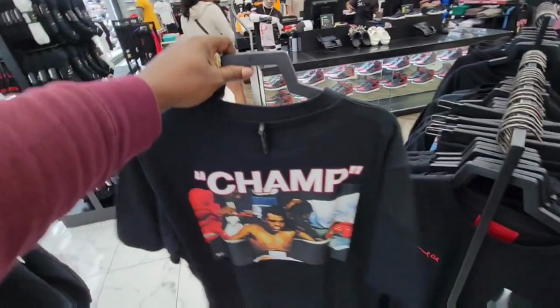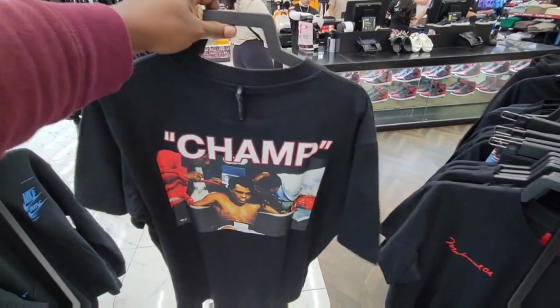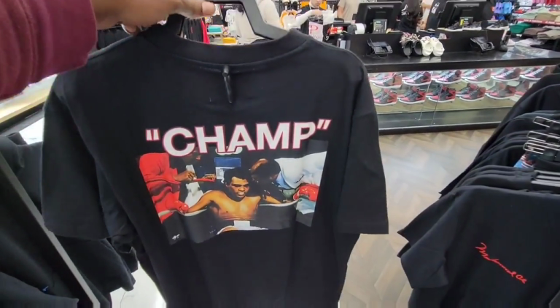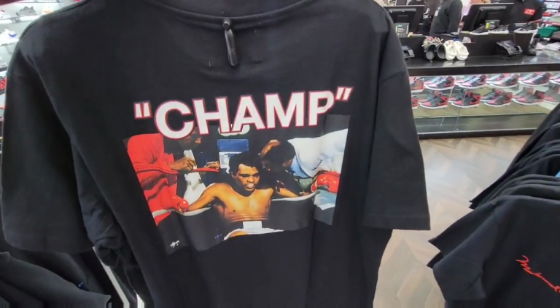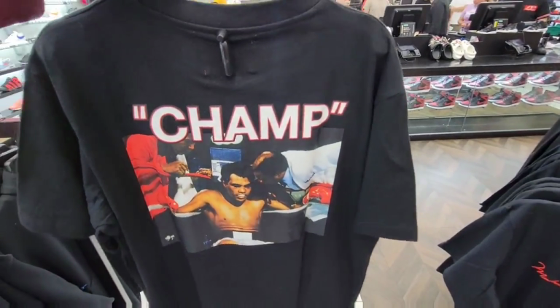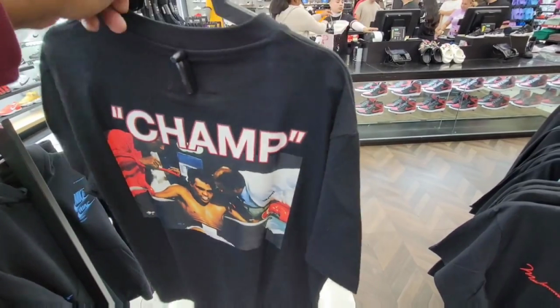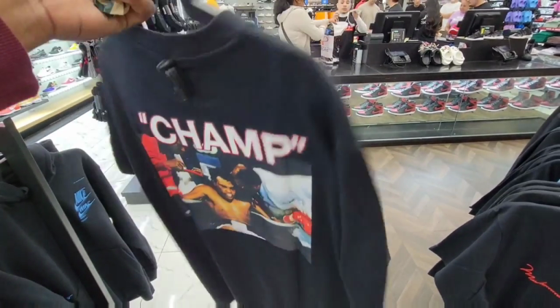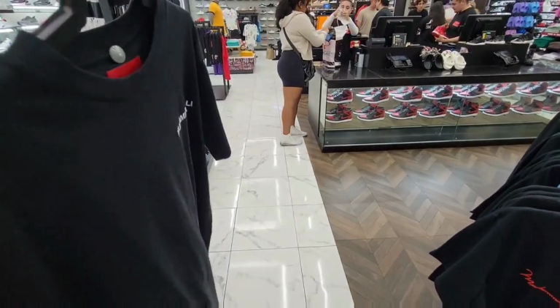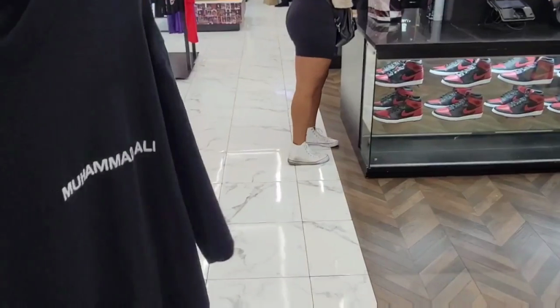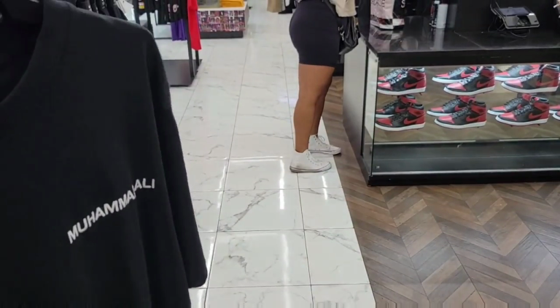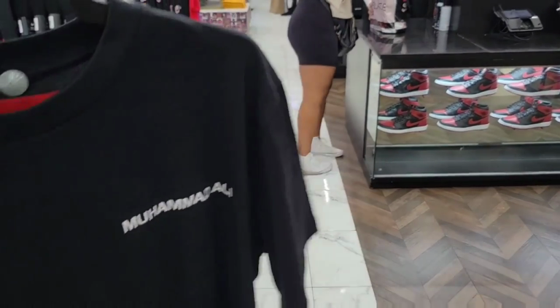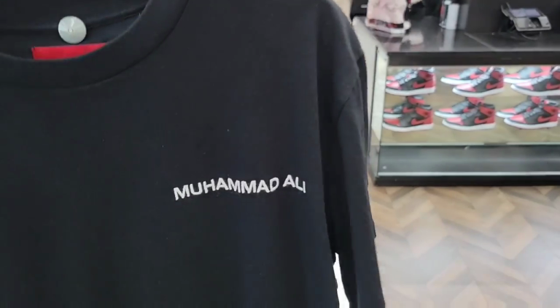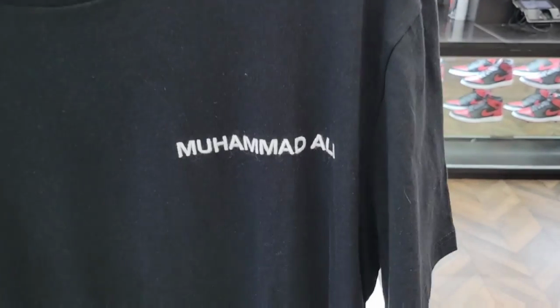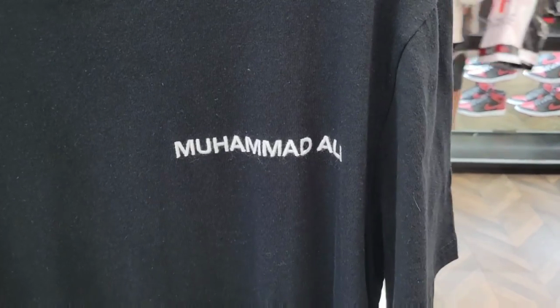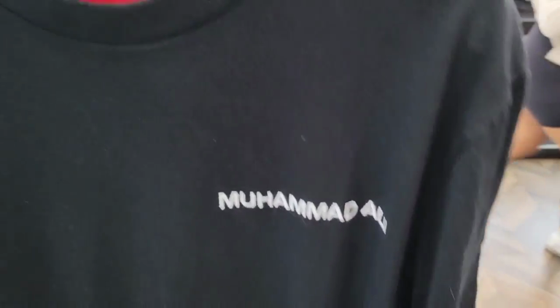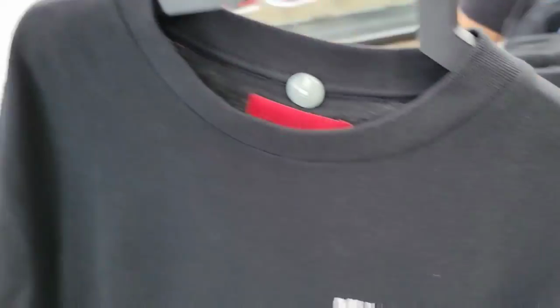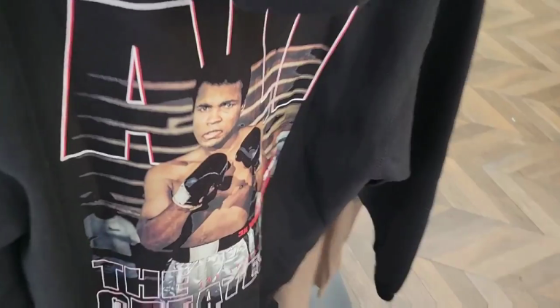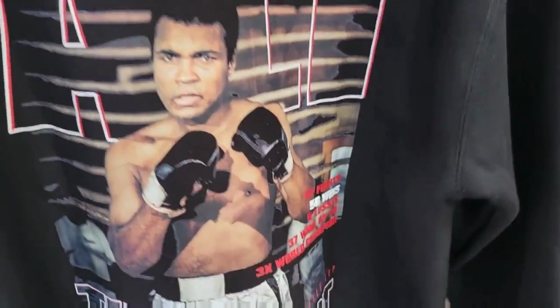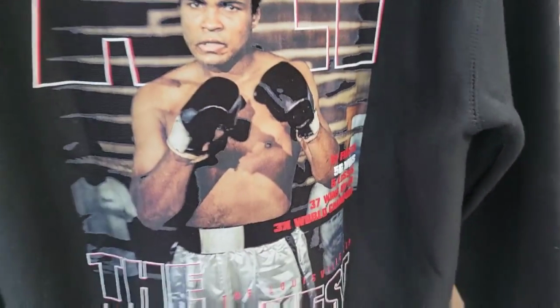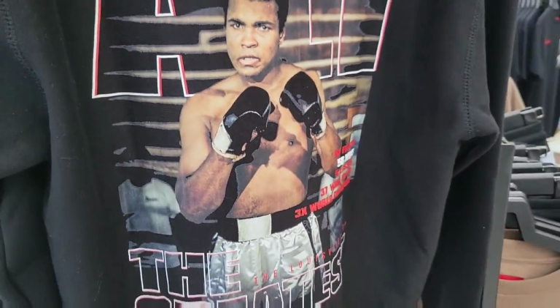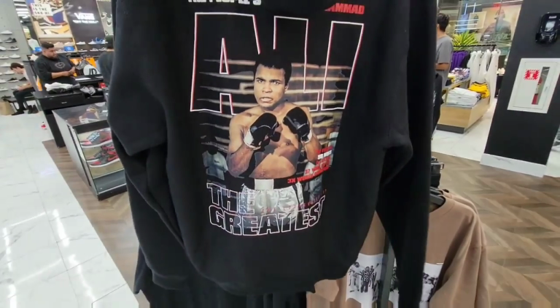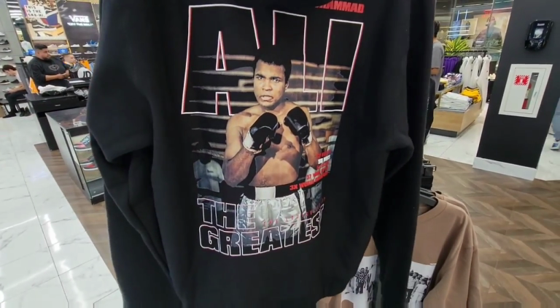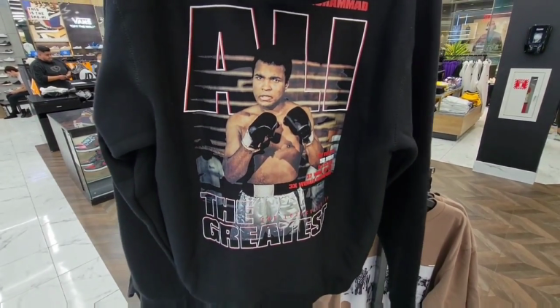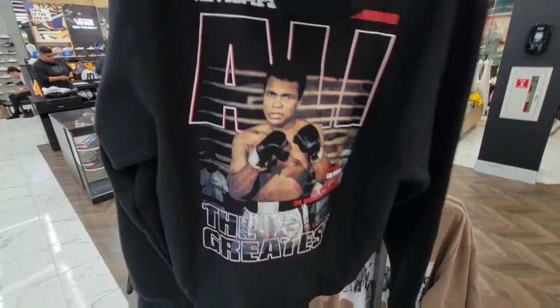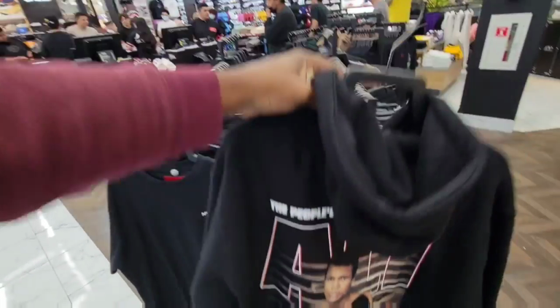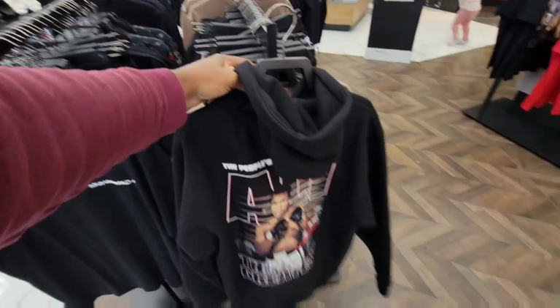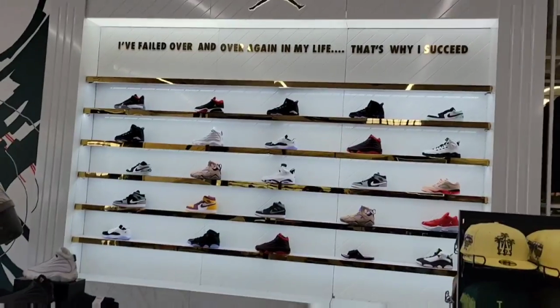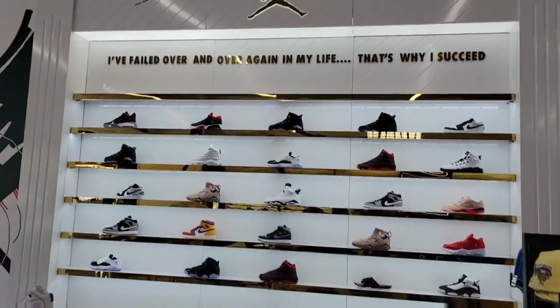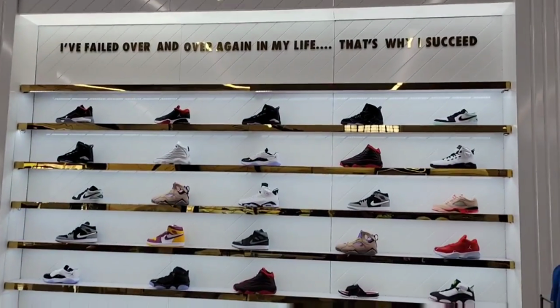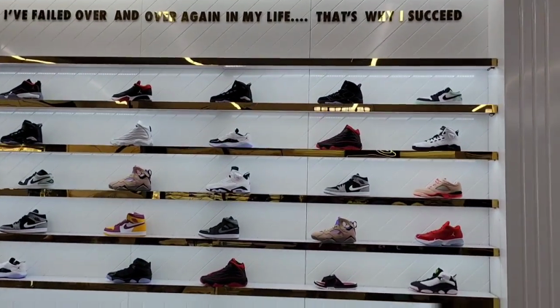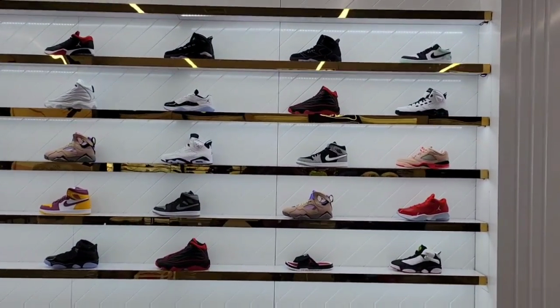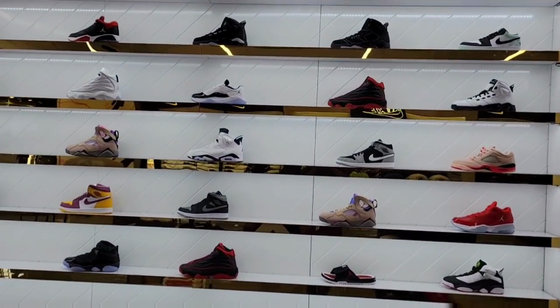Got the Muhammad Ali teeth with the champ on the back — that's definitely pretty dope. What do you guys think about that? Muhammad Ali branding right there on top, Muhammad Ali on the sweater. Hitting up another store and this is their selection of Jordans.